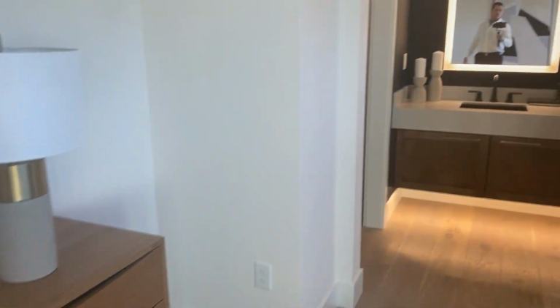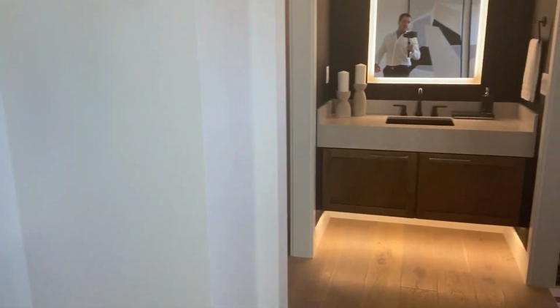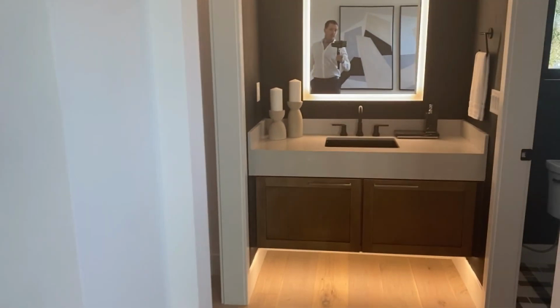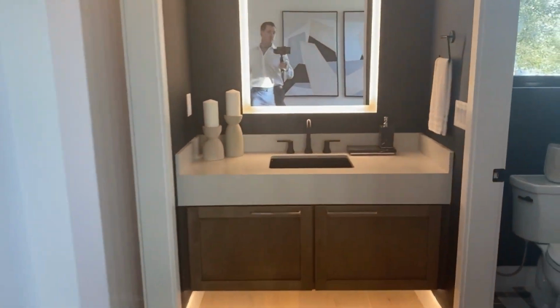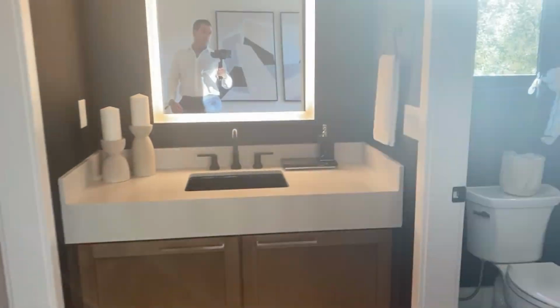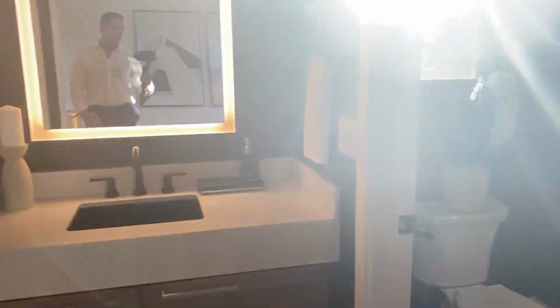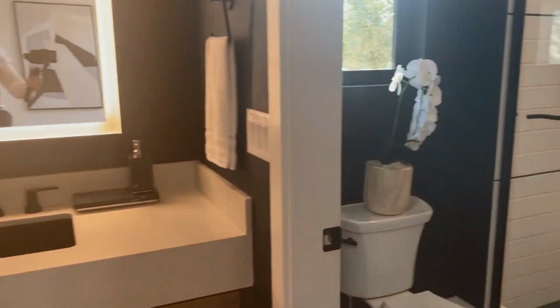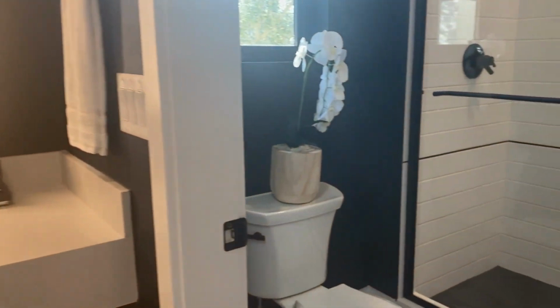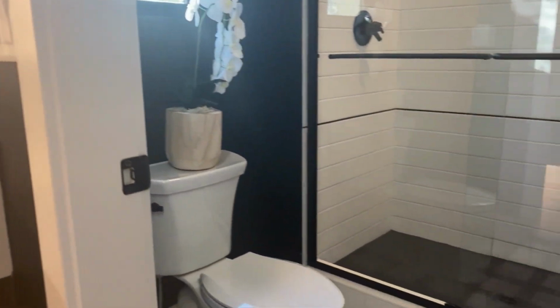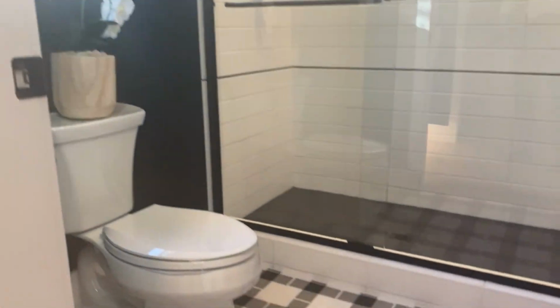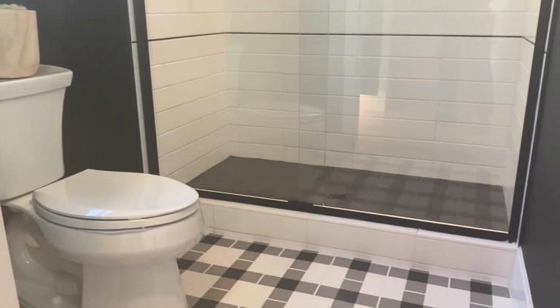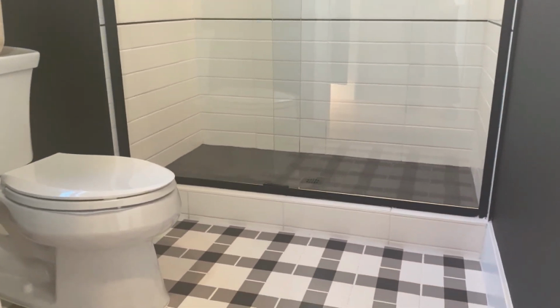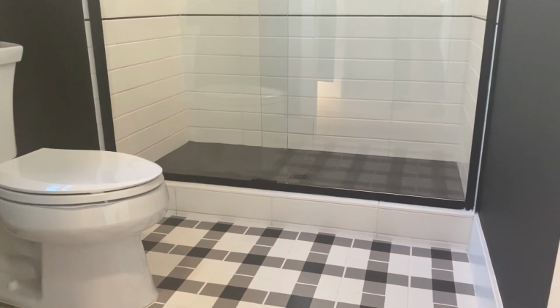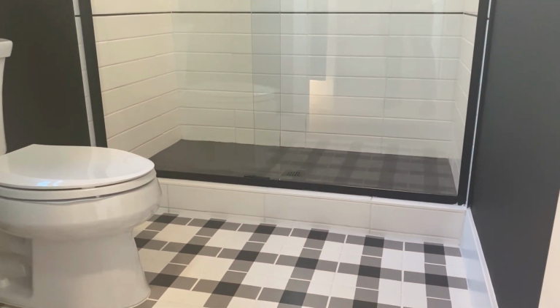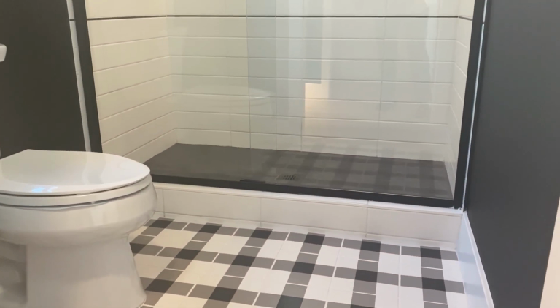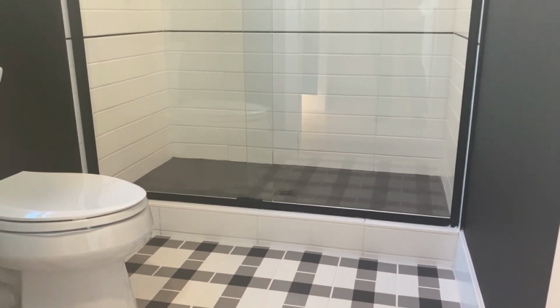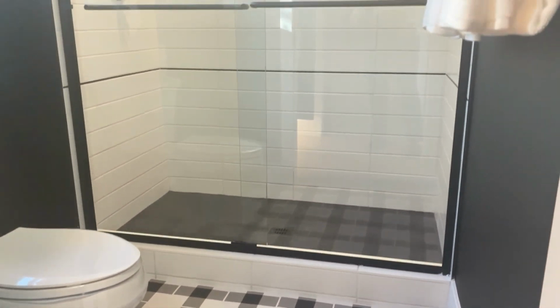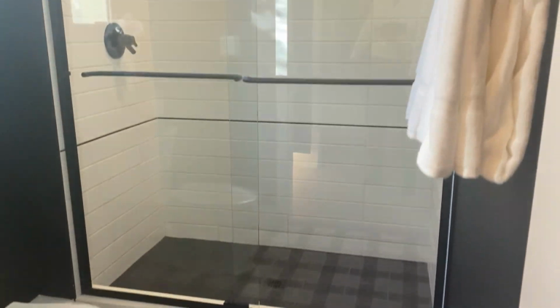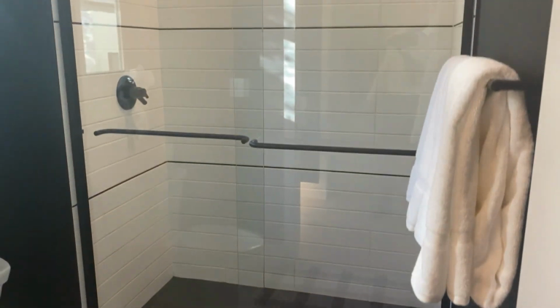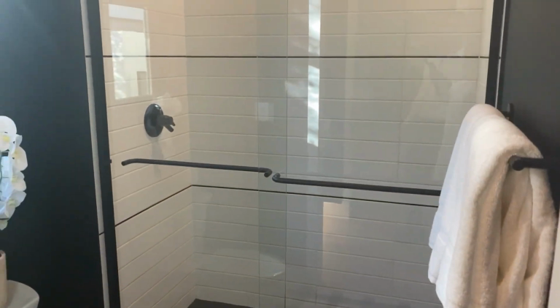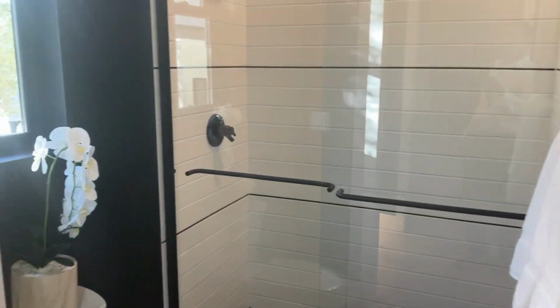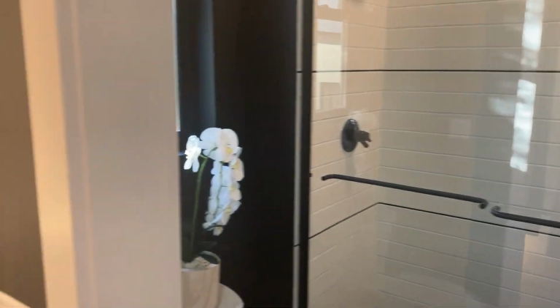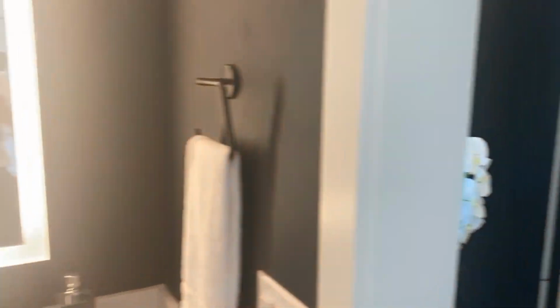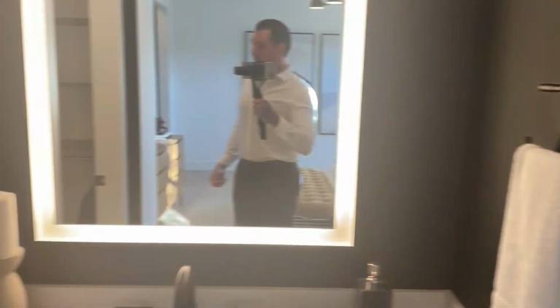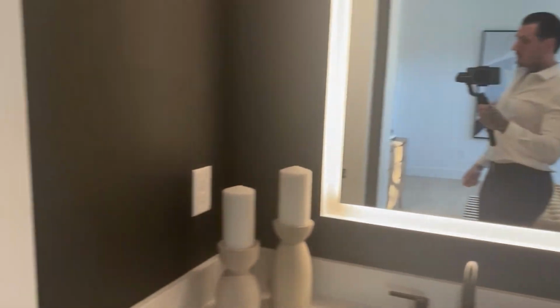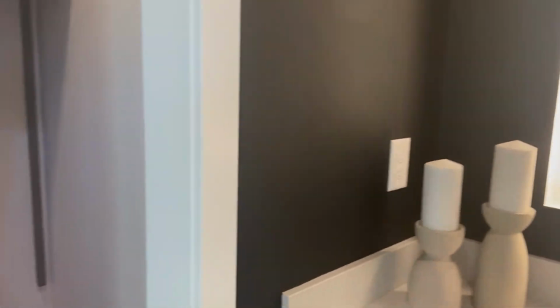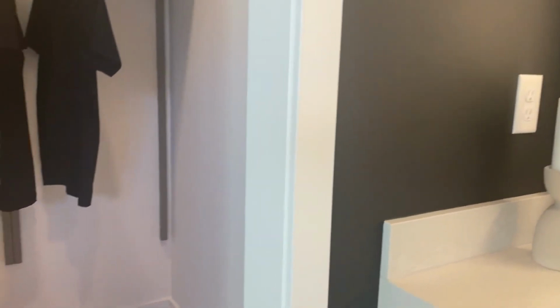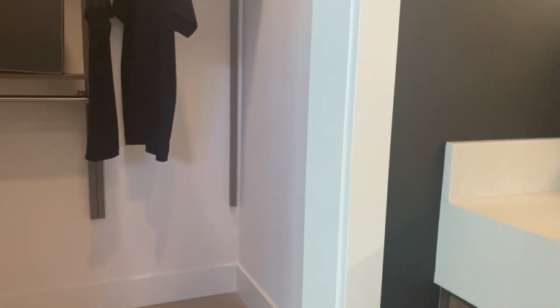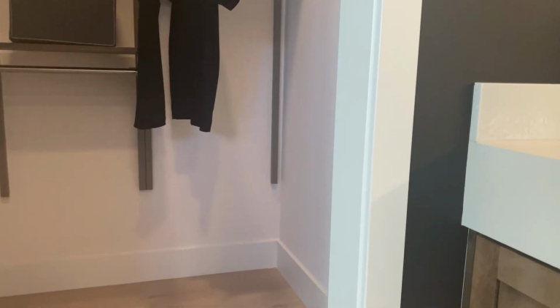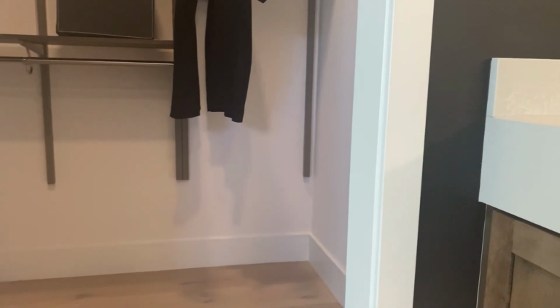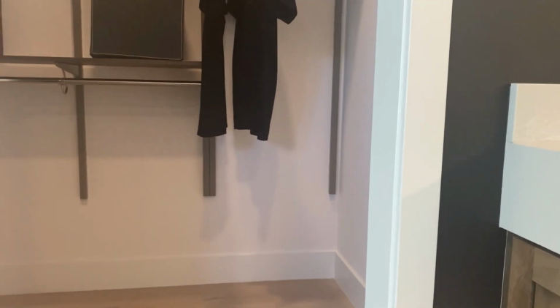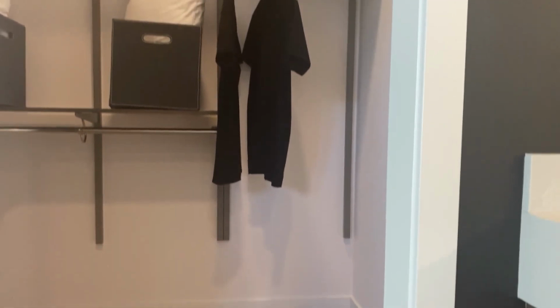What do you guys think? If you like something like this, let me know what you're looking for in the comments so I can help you out. Full bath and plenty of closet space.